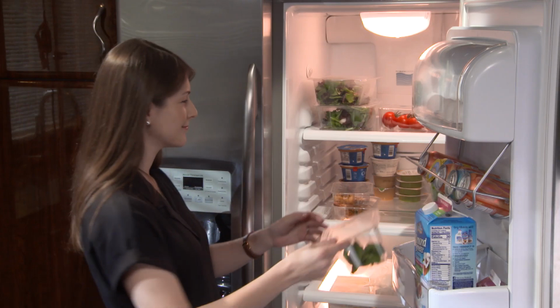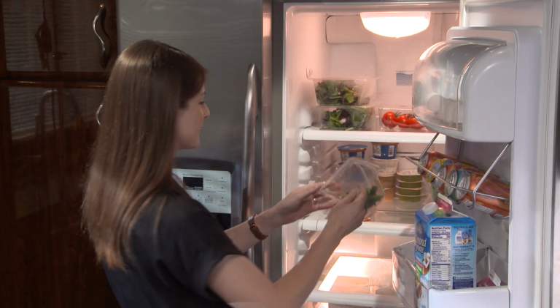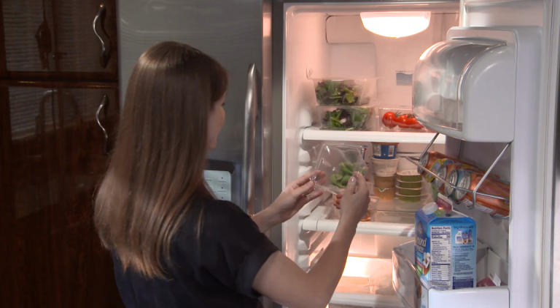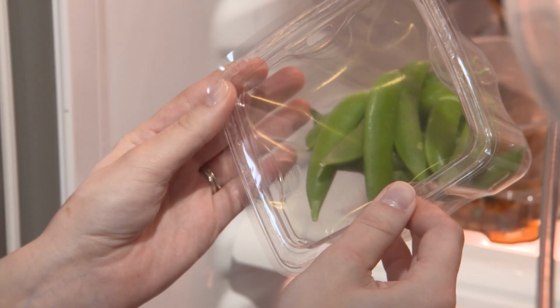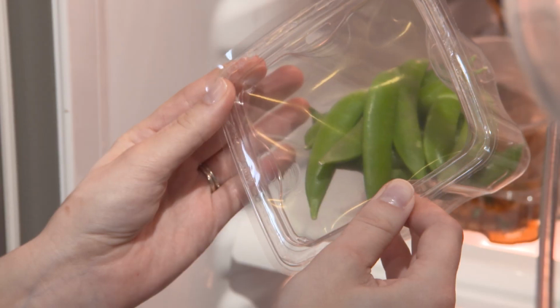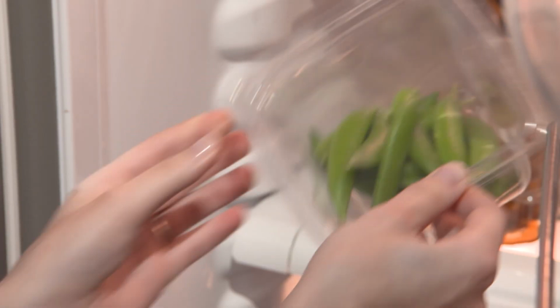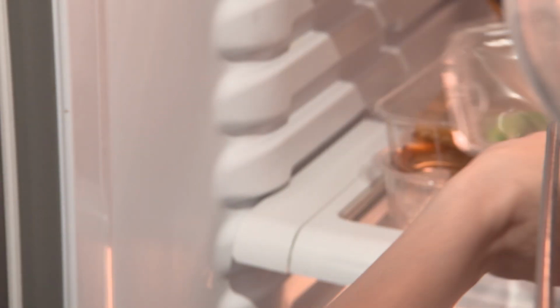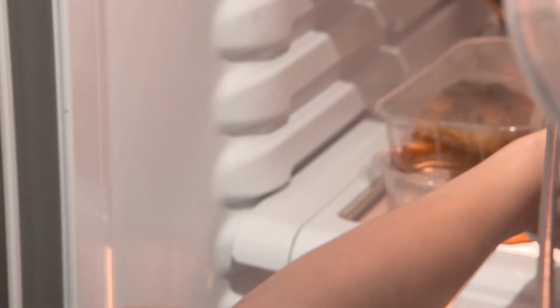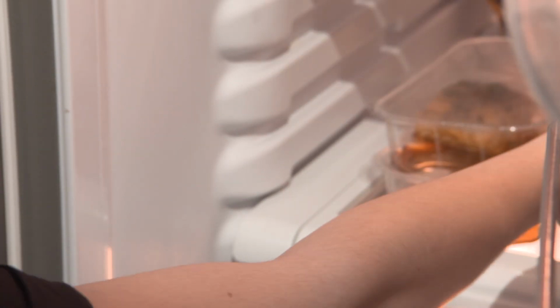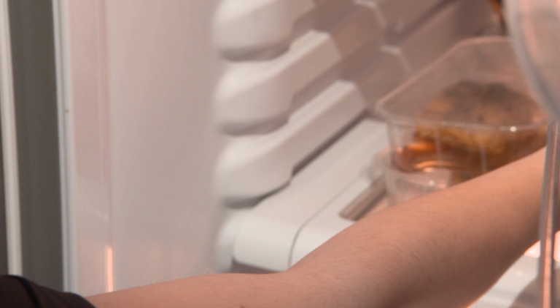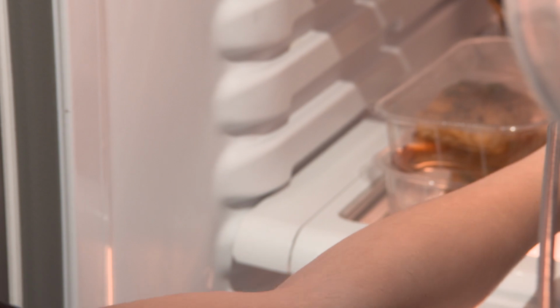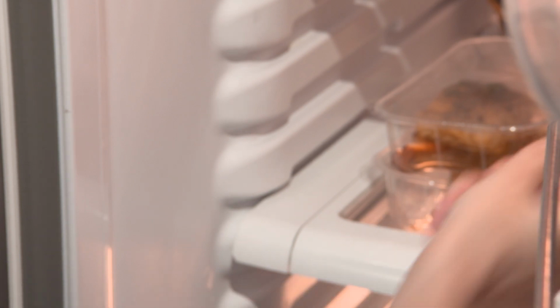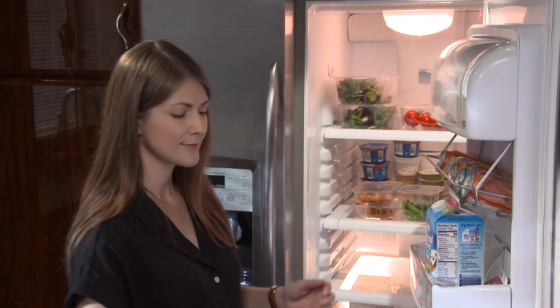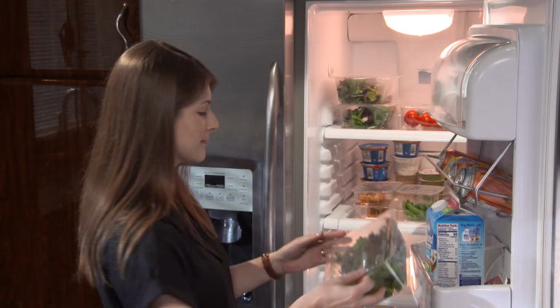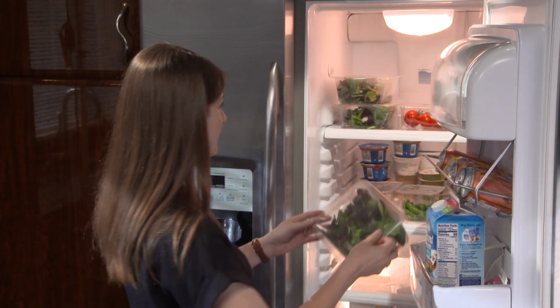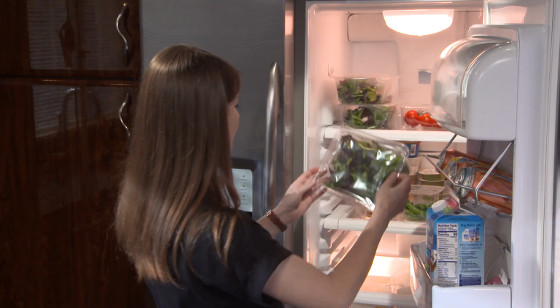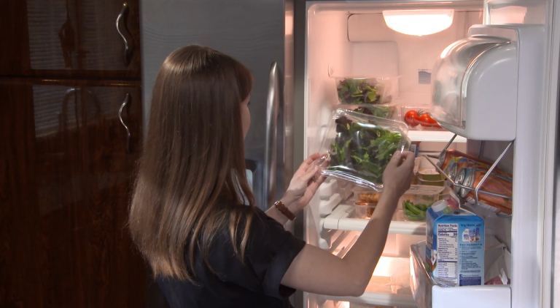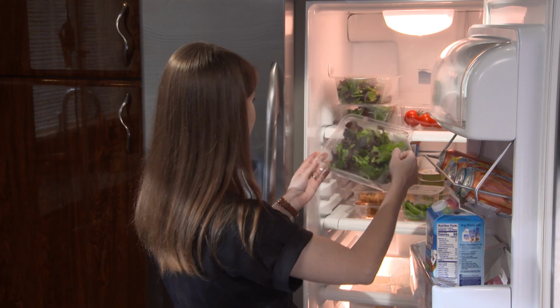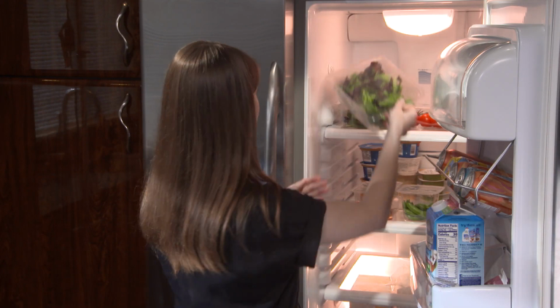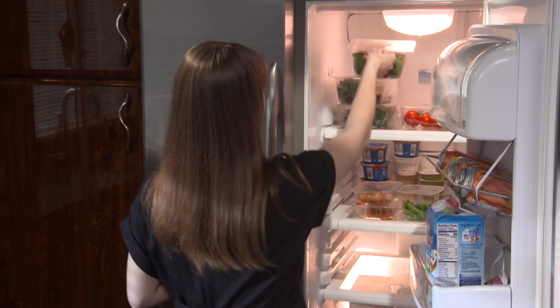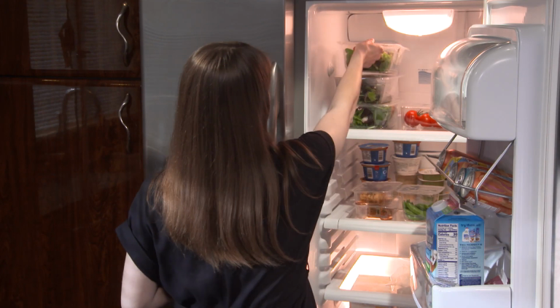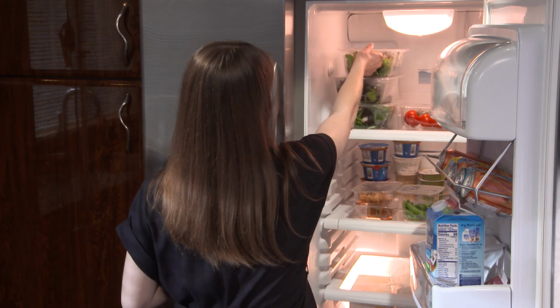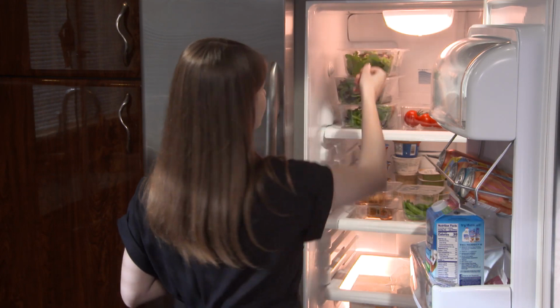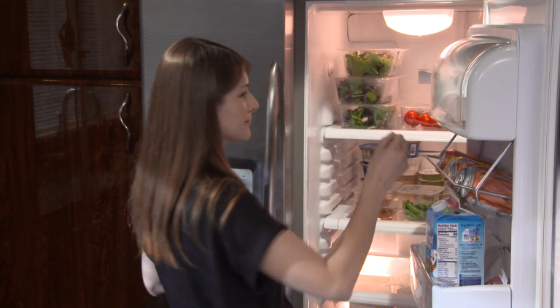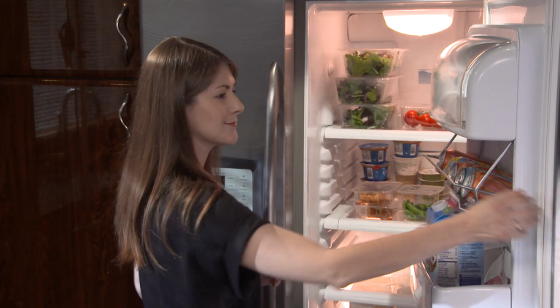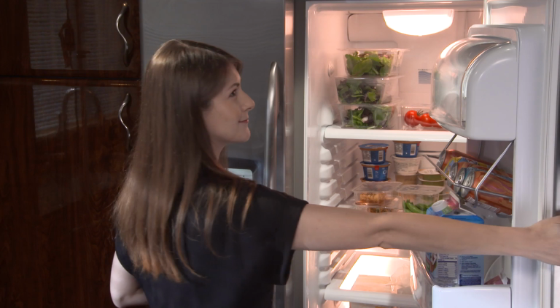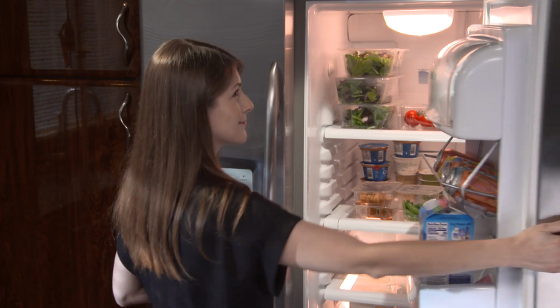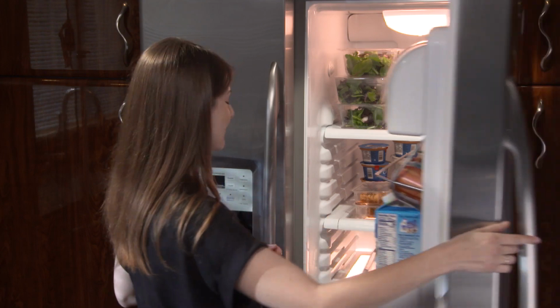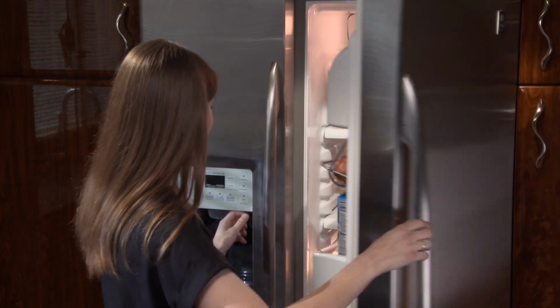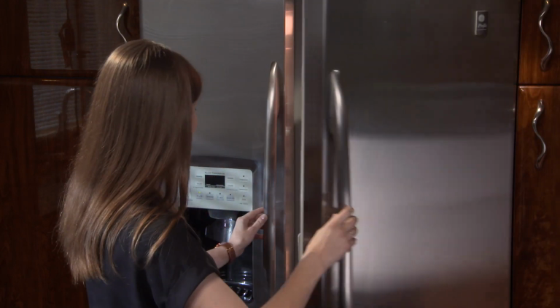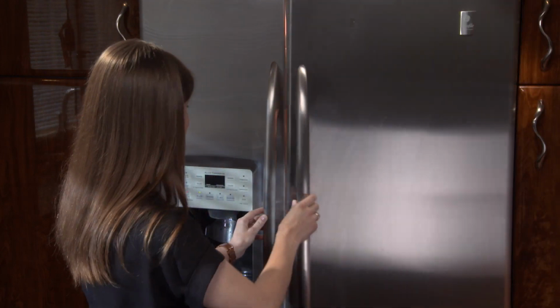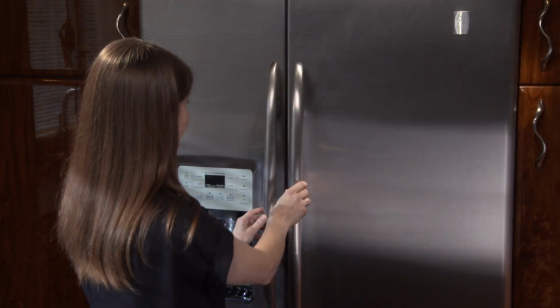Turfane's ReSeal enhances simplicity and convenience for packaging converters and consumers while being more sustainable than current resealable containers.